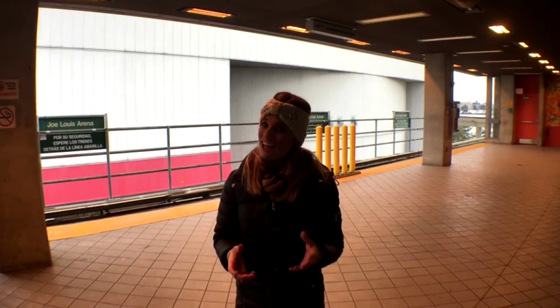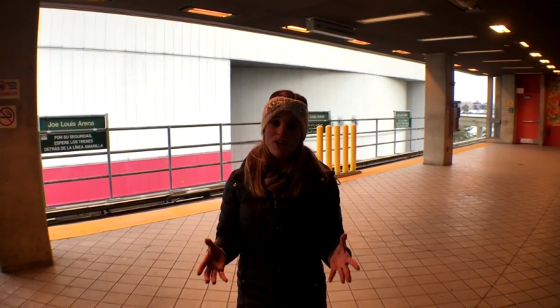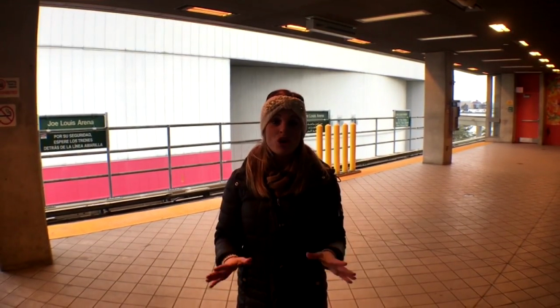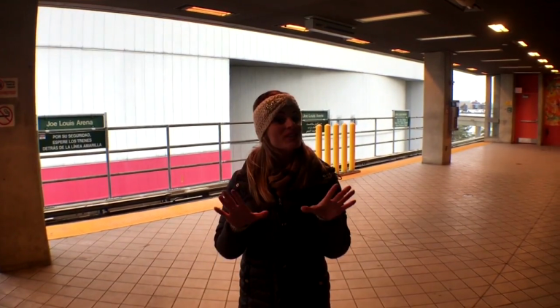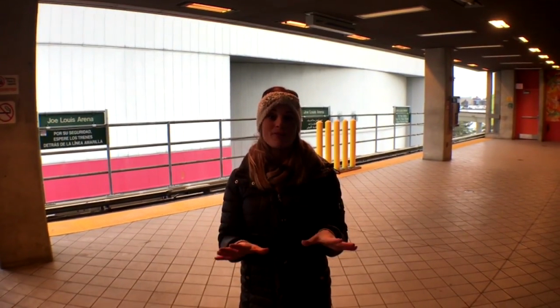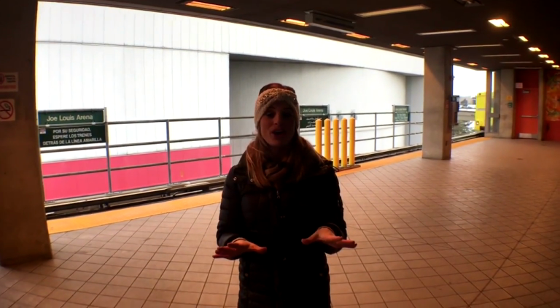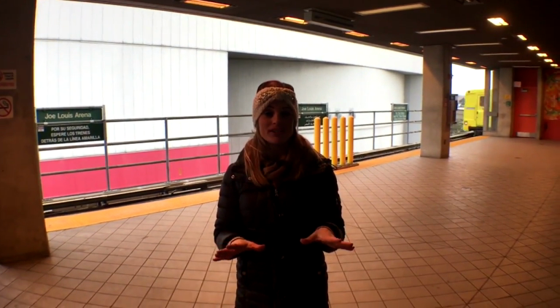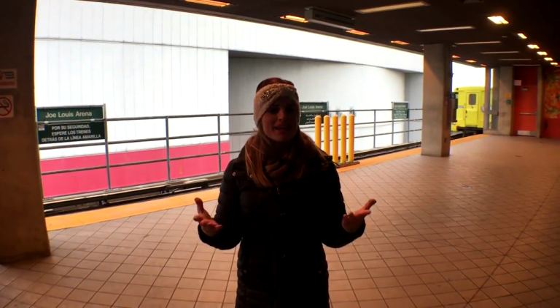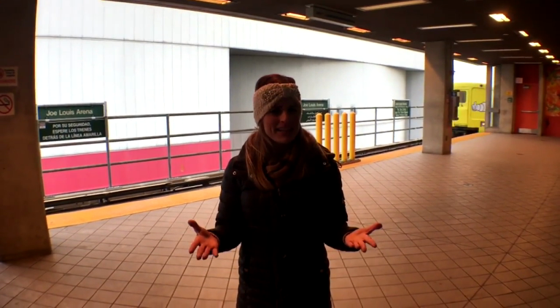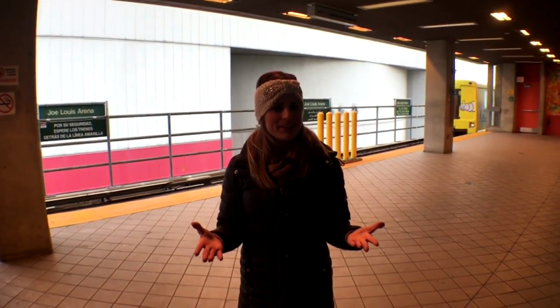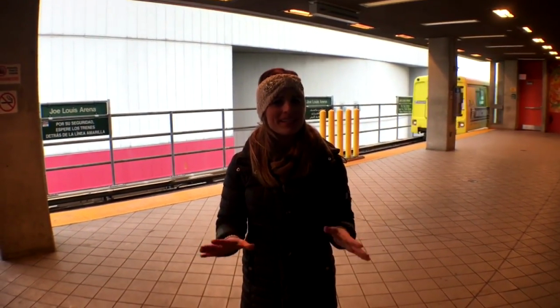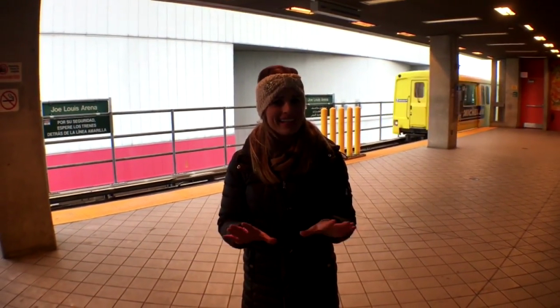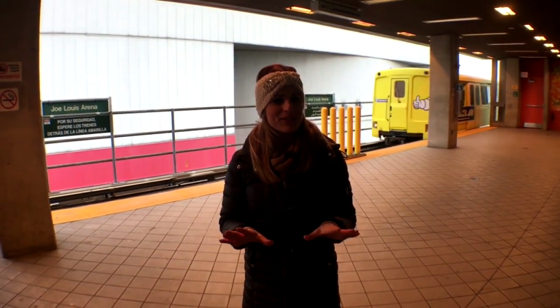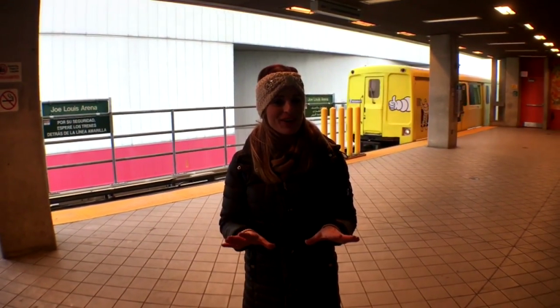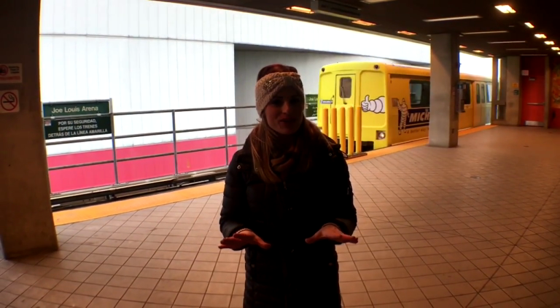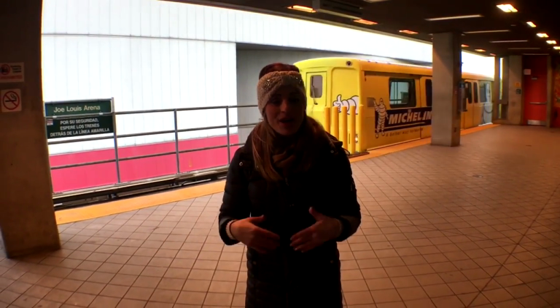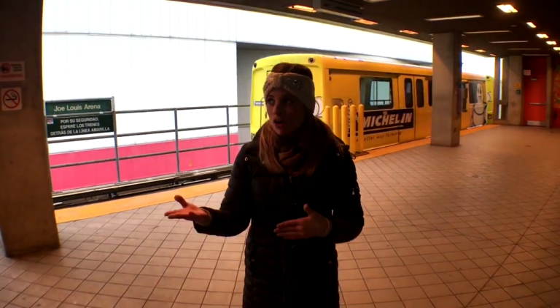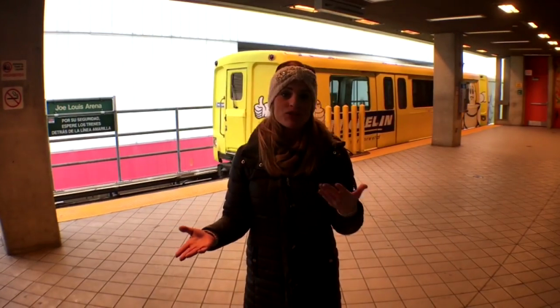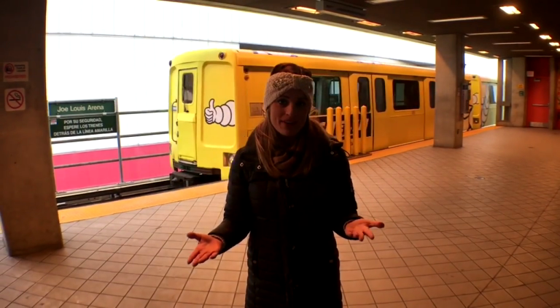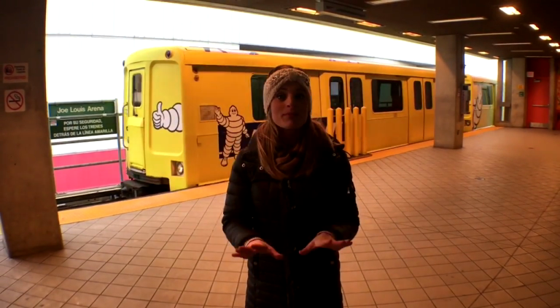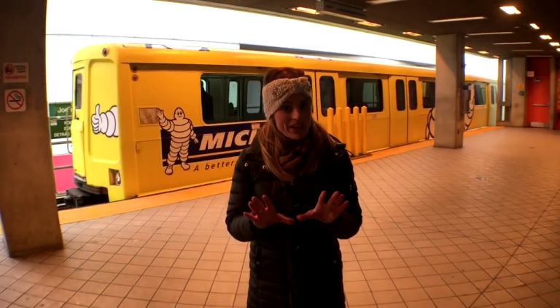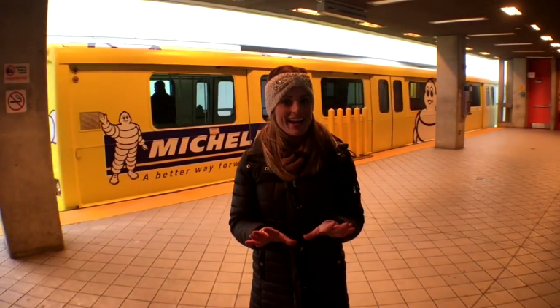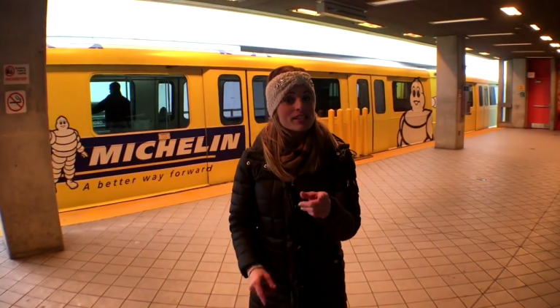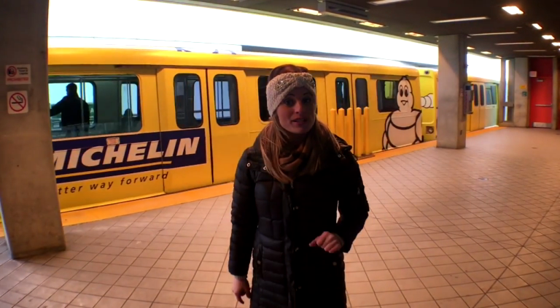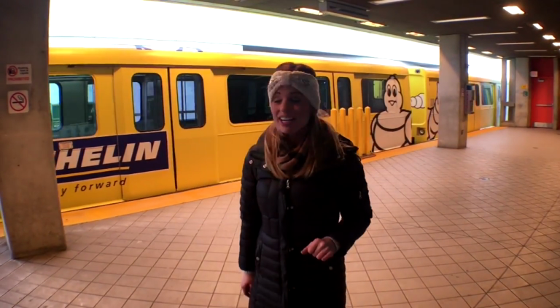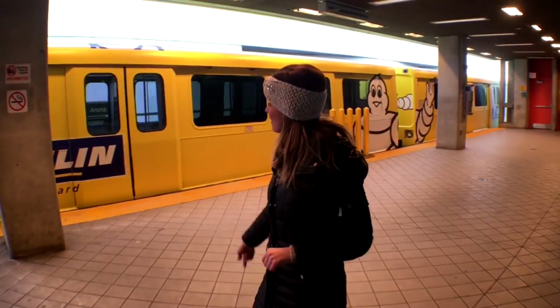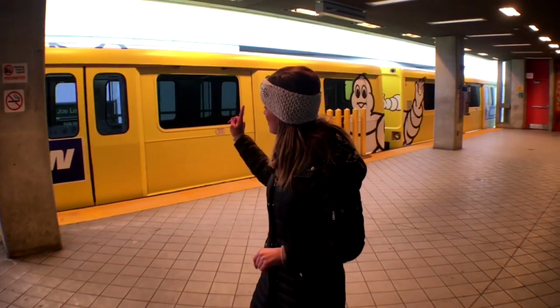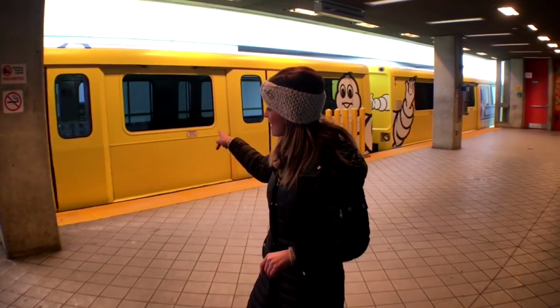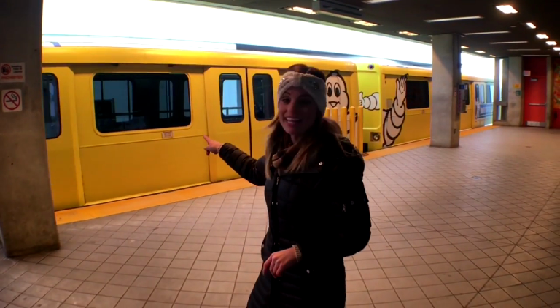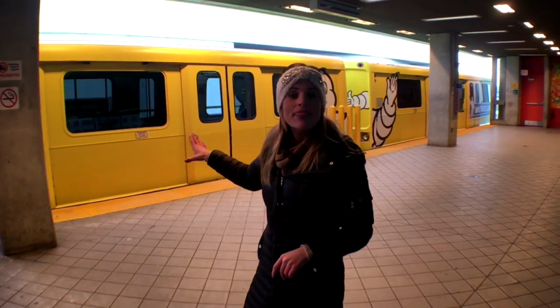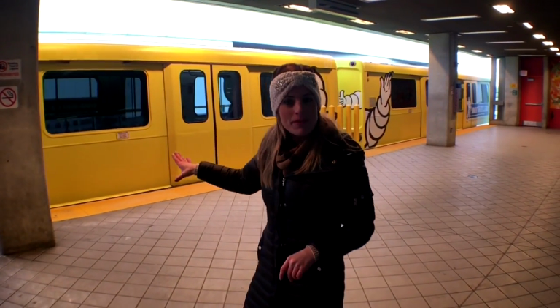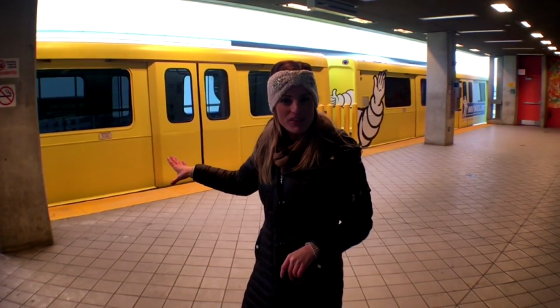The auto show is all about the cars, except getting around in one is kind of difficult during the auto show. Parking and traffic become quite the headache, so the best way to get around is using this thing, the People Mover.